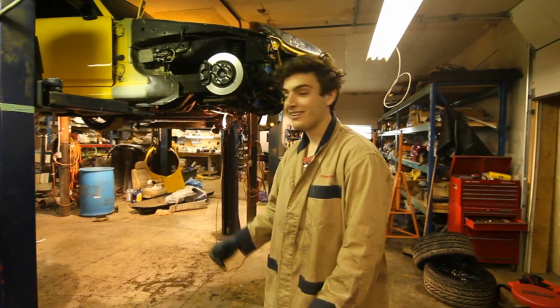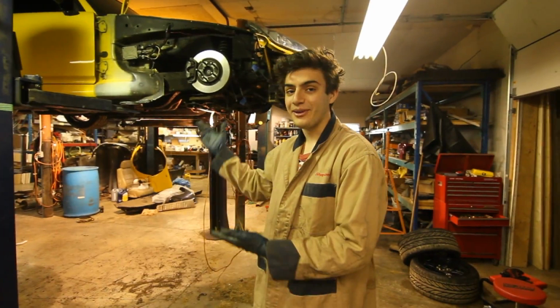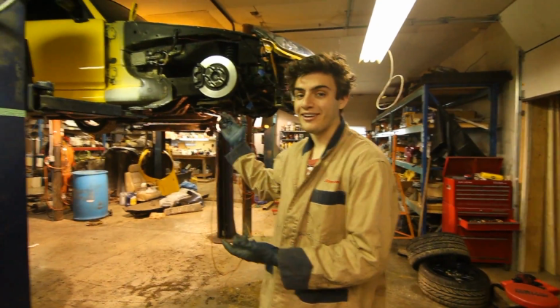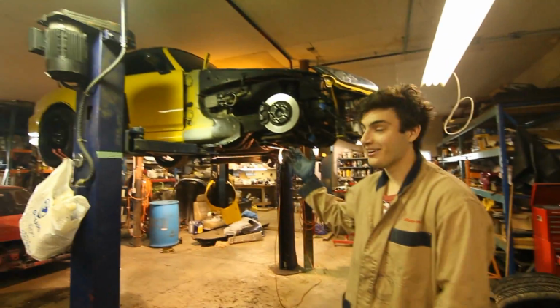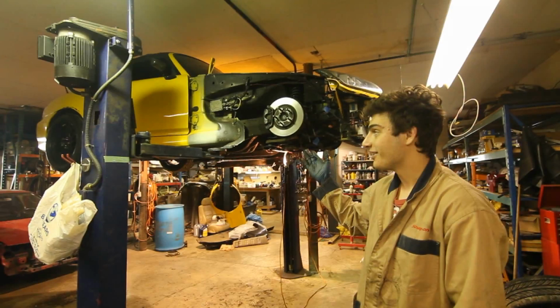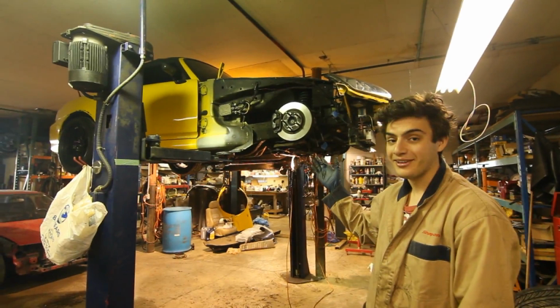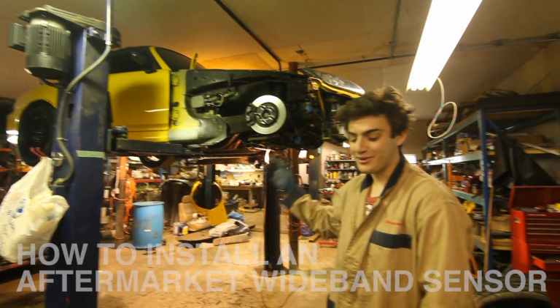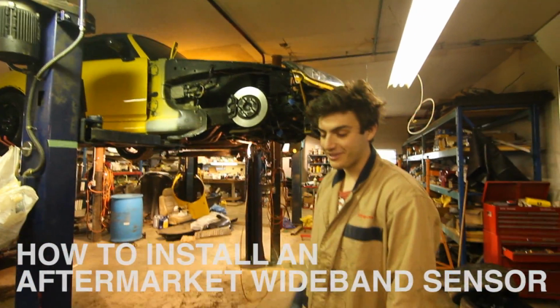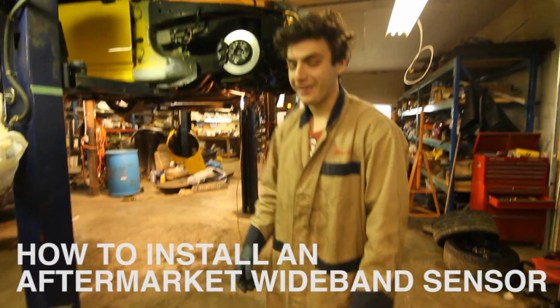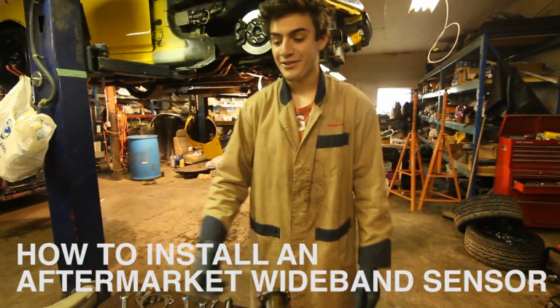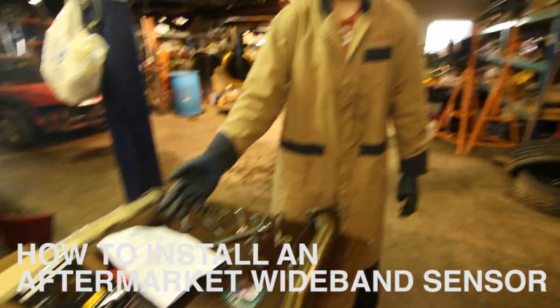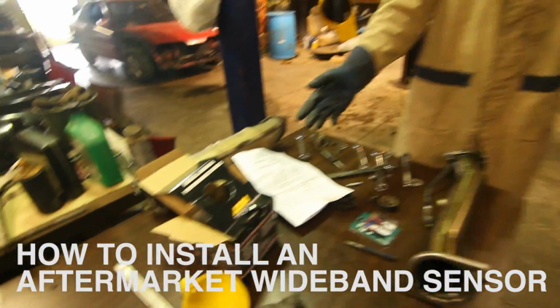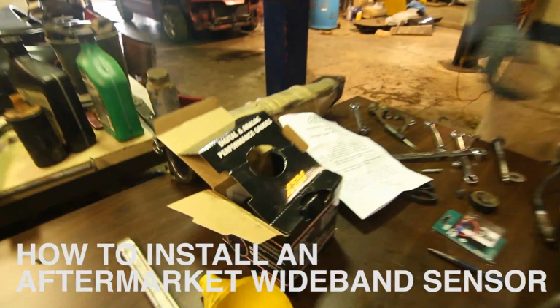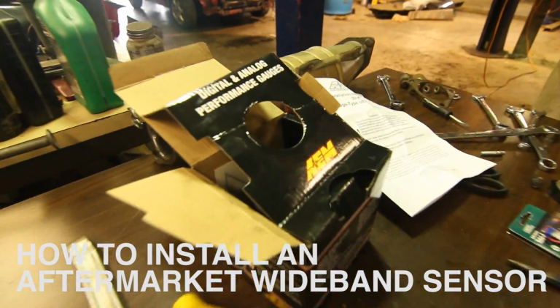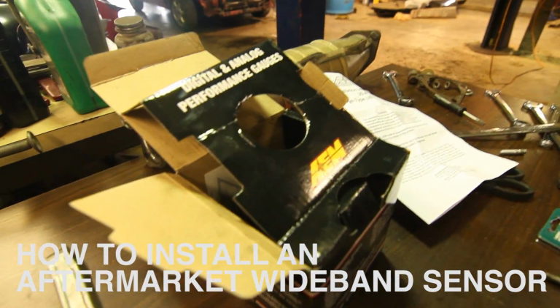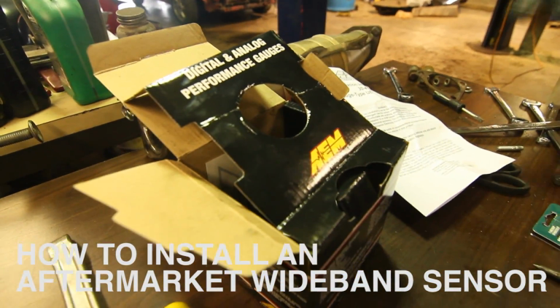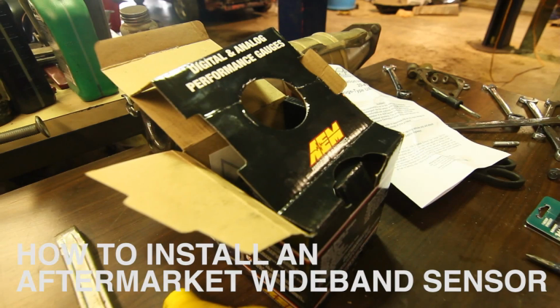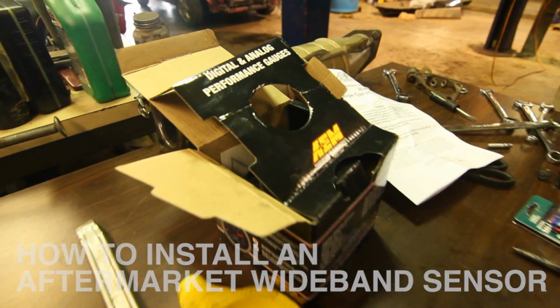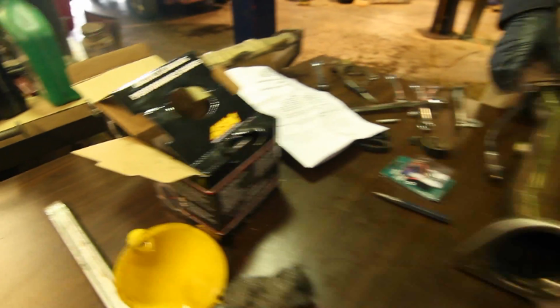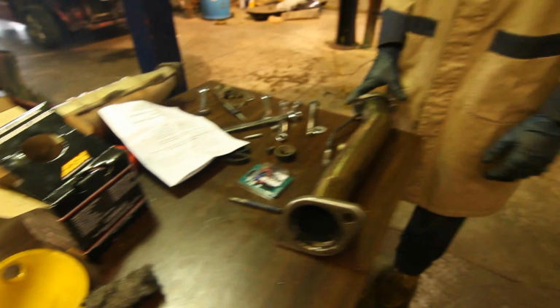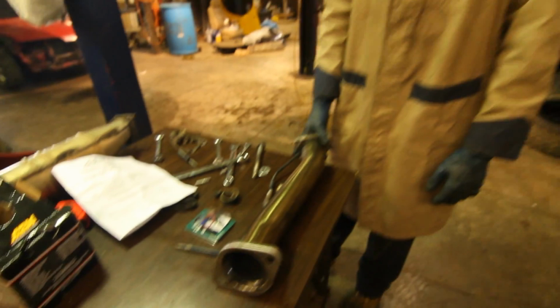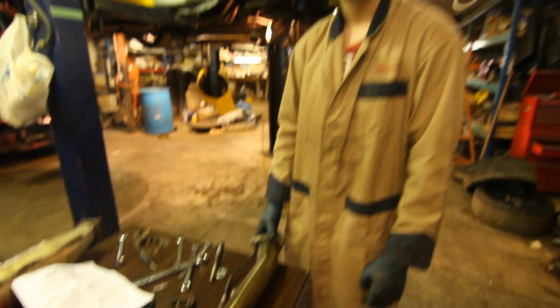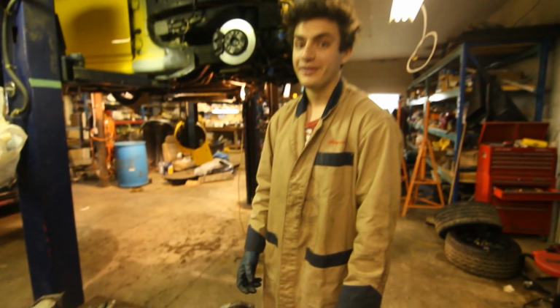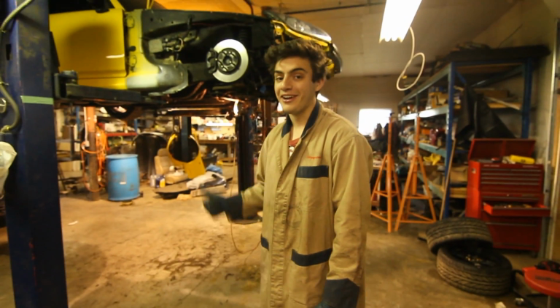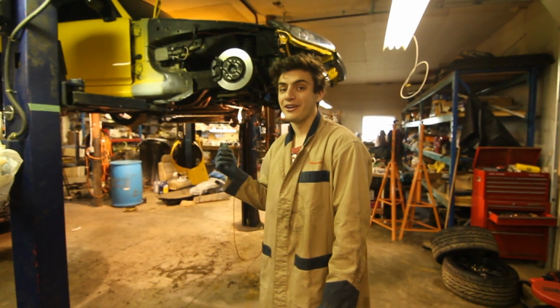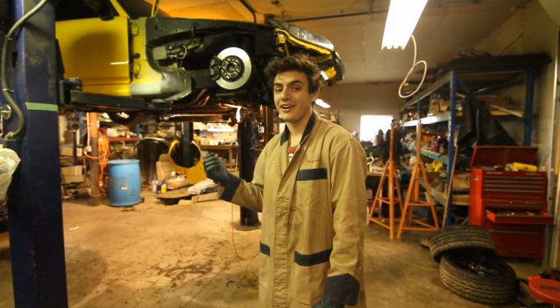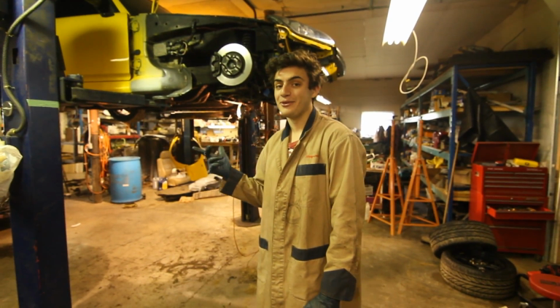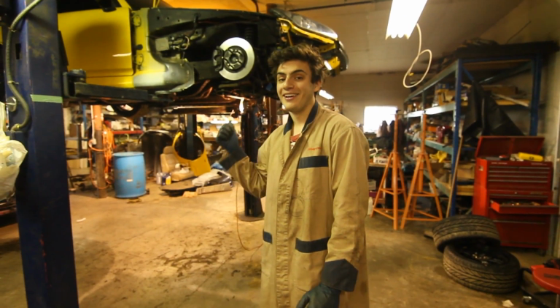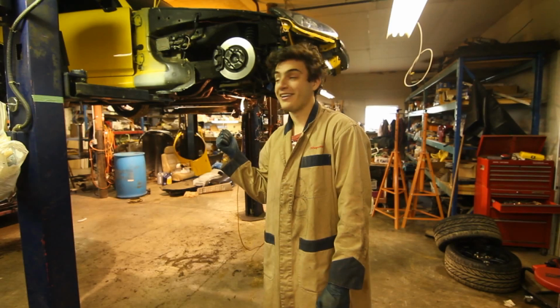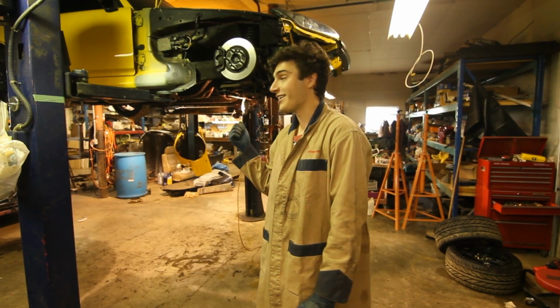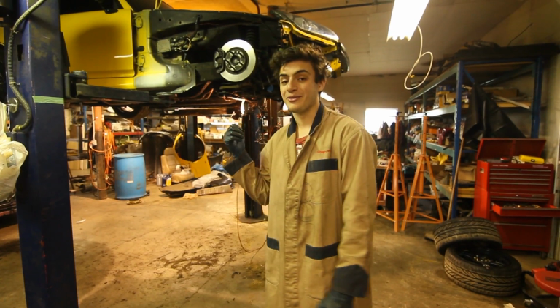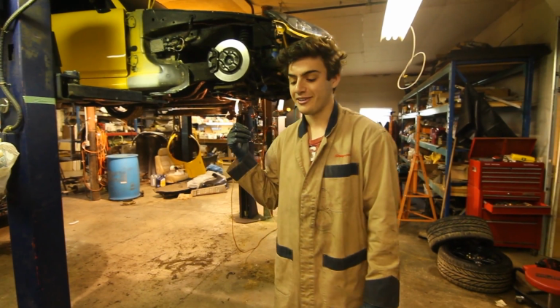Here we have our S2000, which we will be installing an aftermarket wideband O2 sensor — in this case an AEM wideband — onto our S2000 and hooking it up to a Honda standalone engine management system.